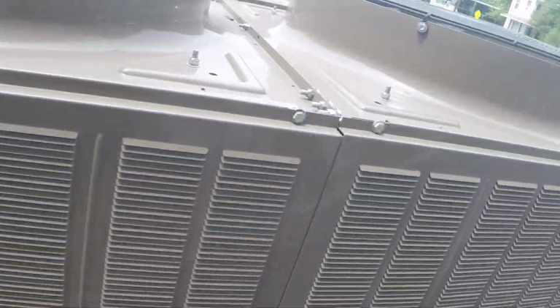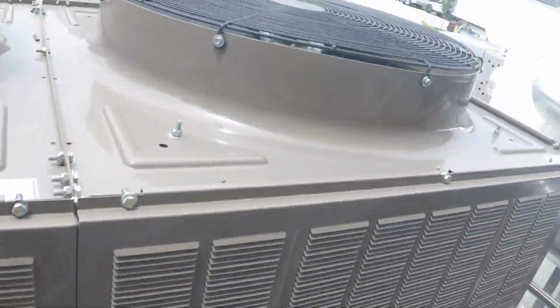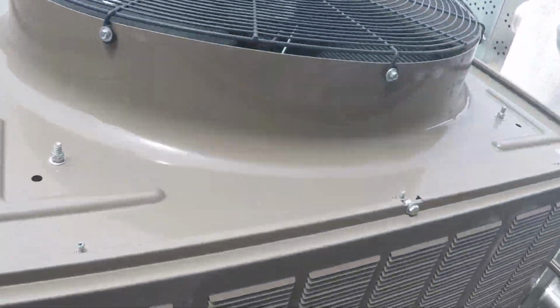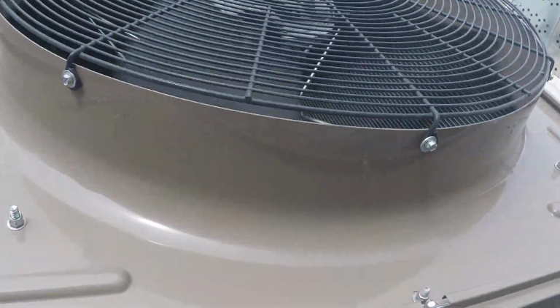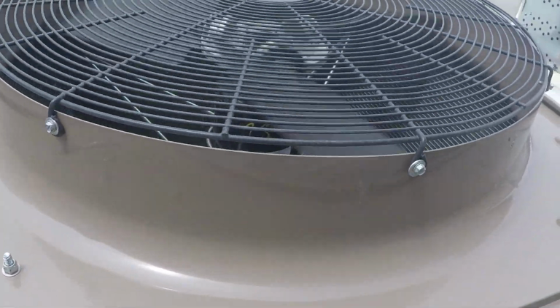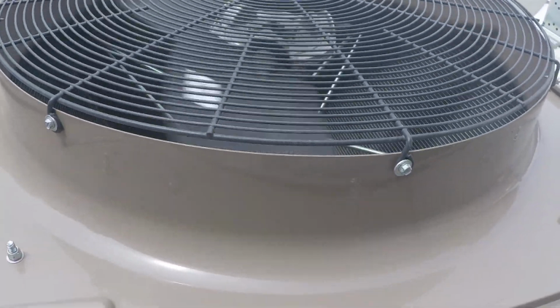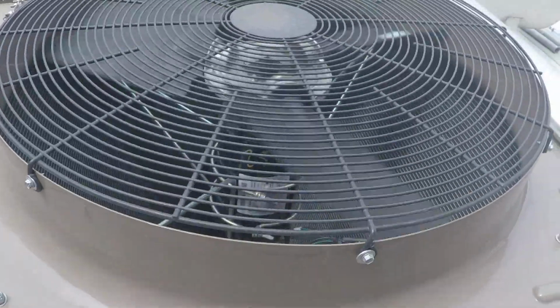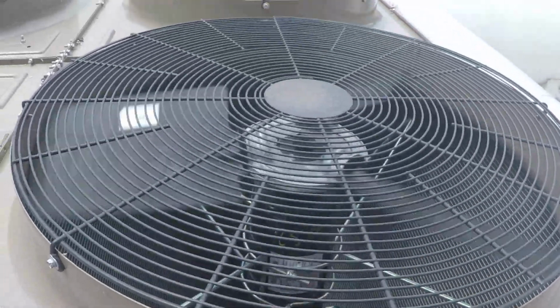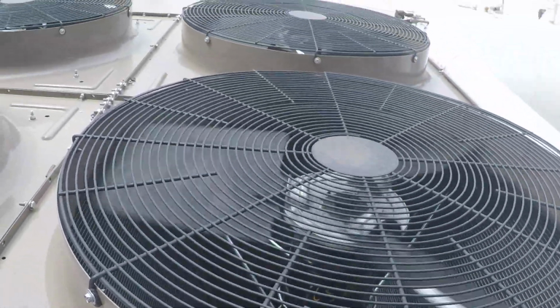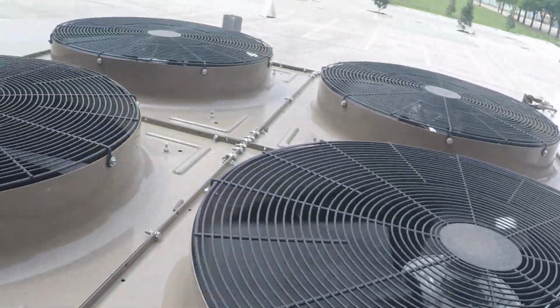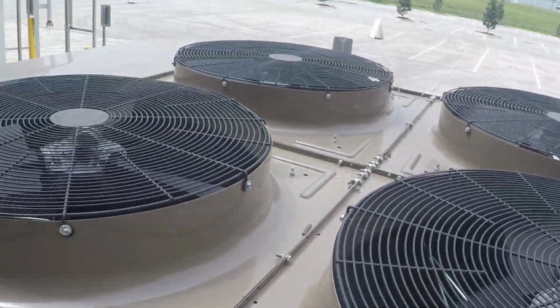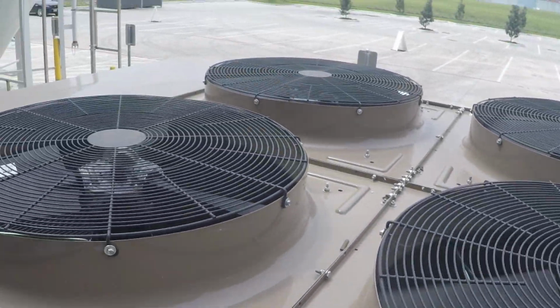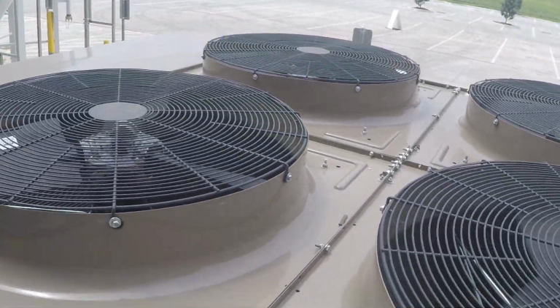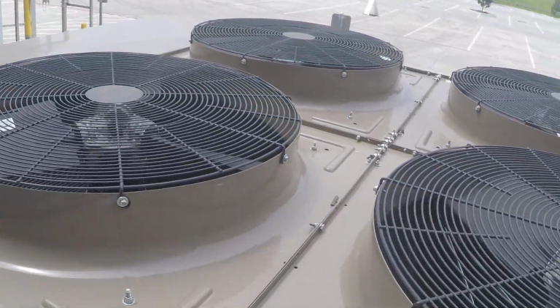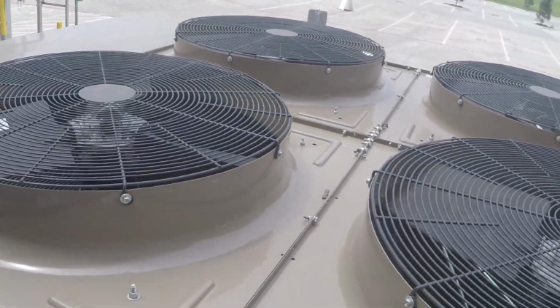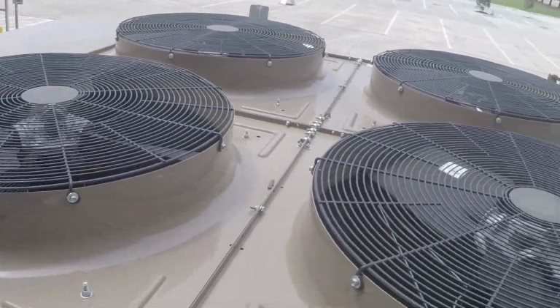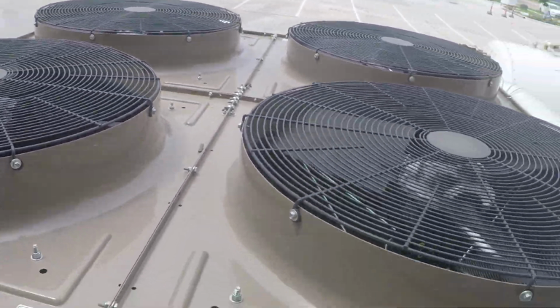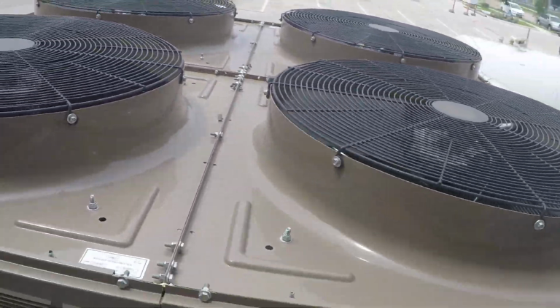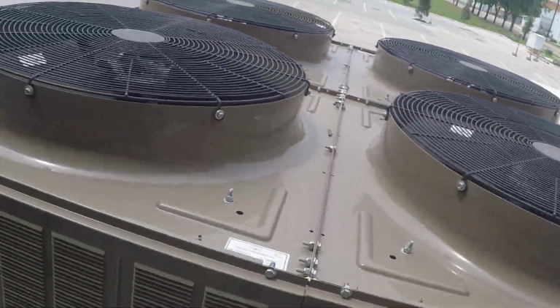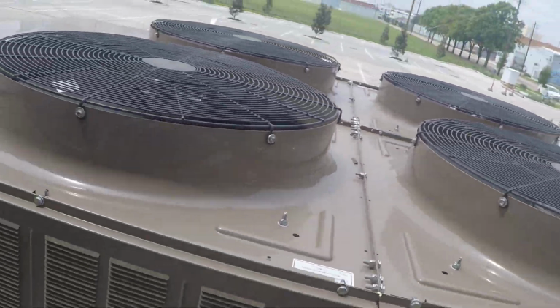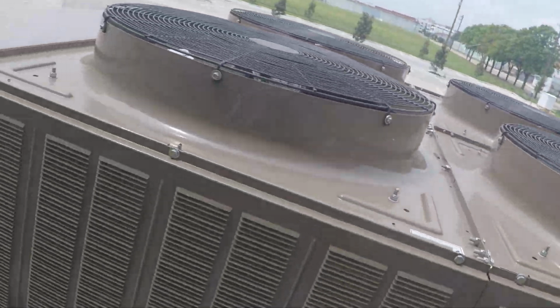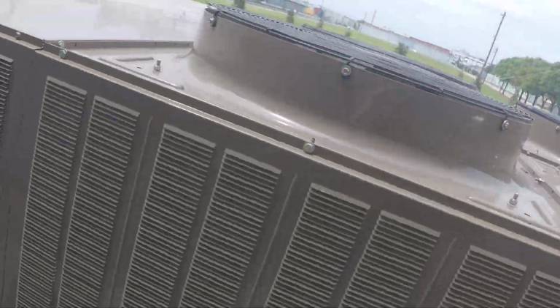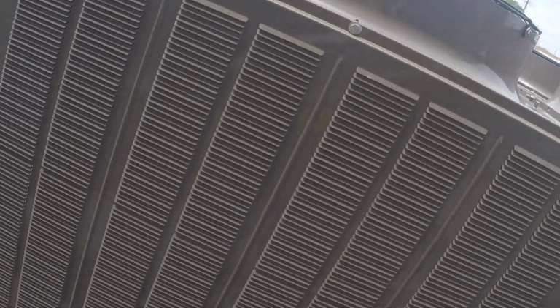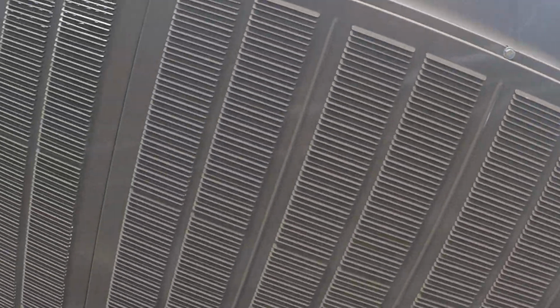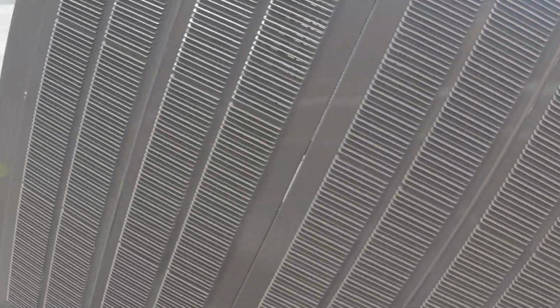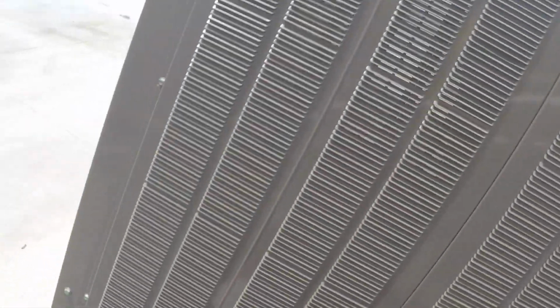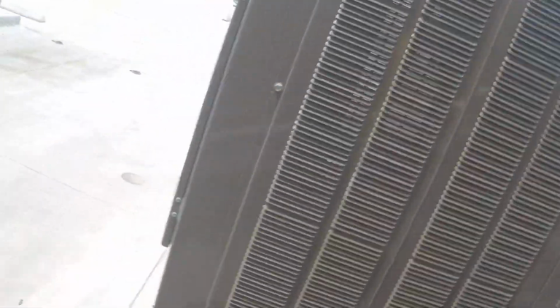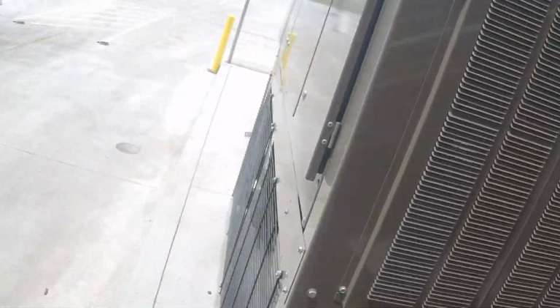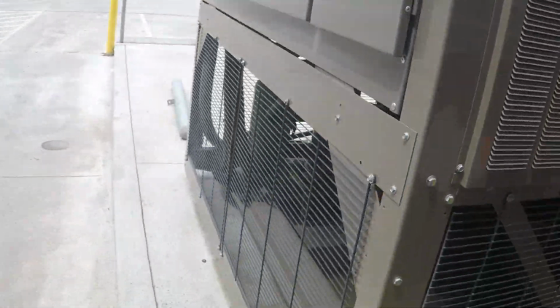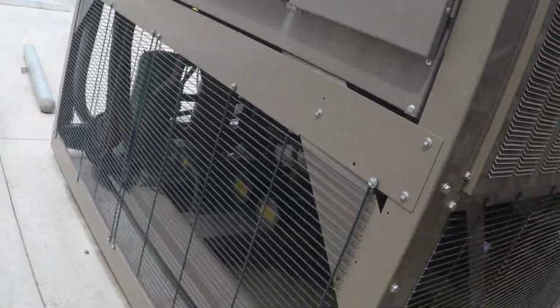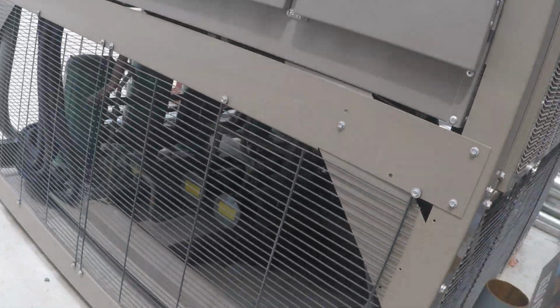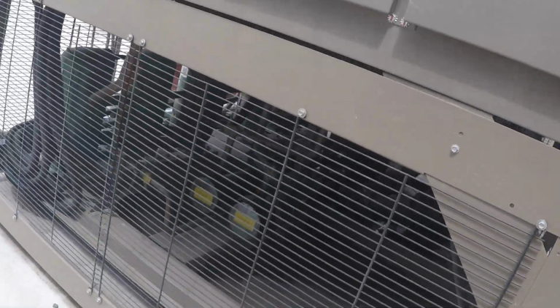Yeah, this fan is on. It's one of these — it just has a different kind of setup.